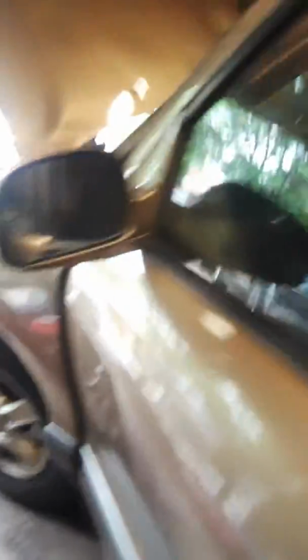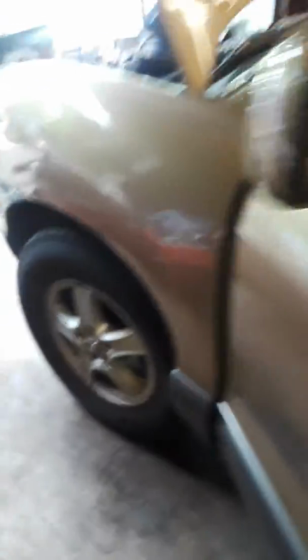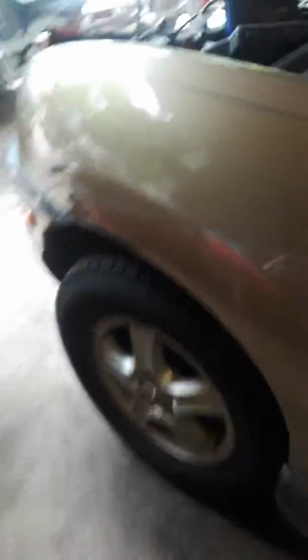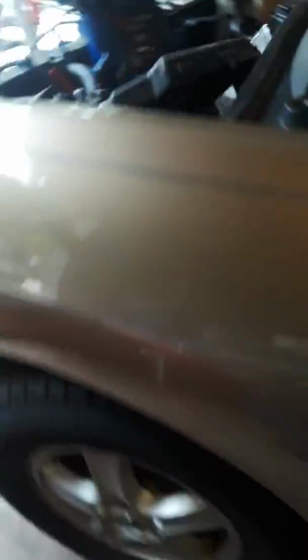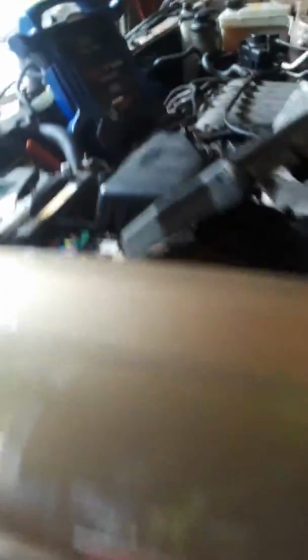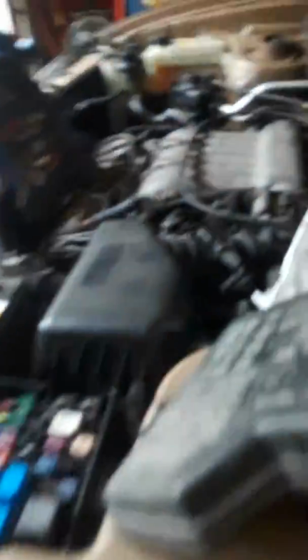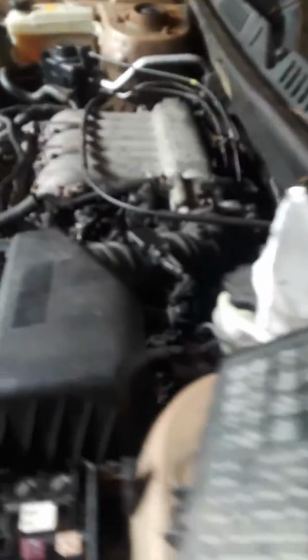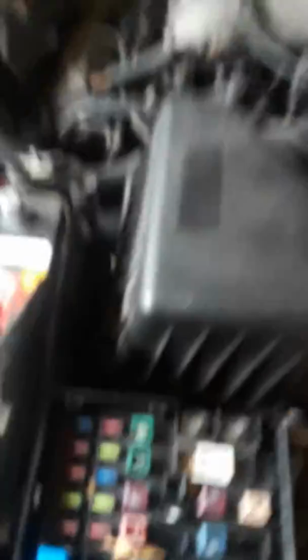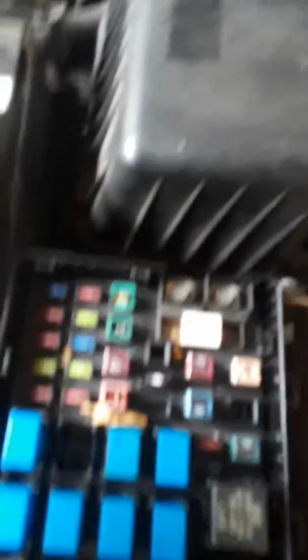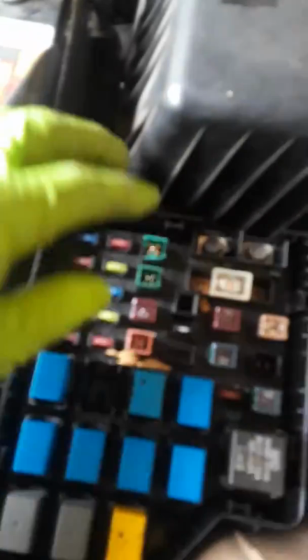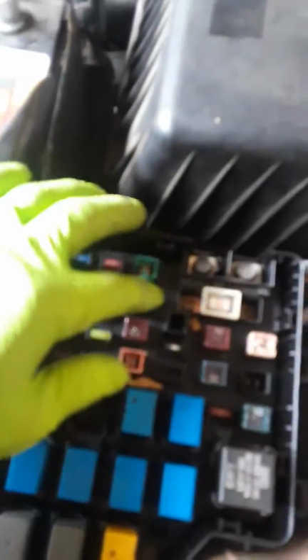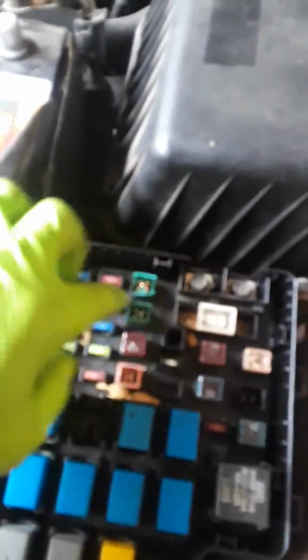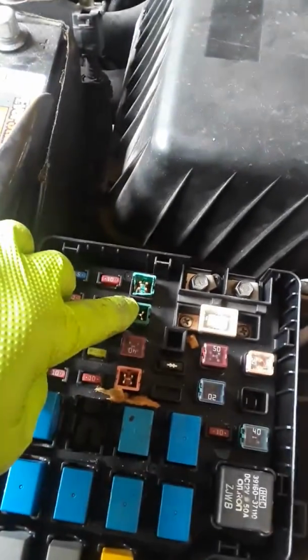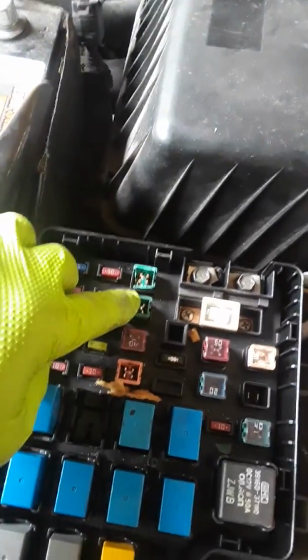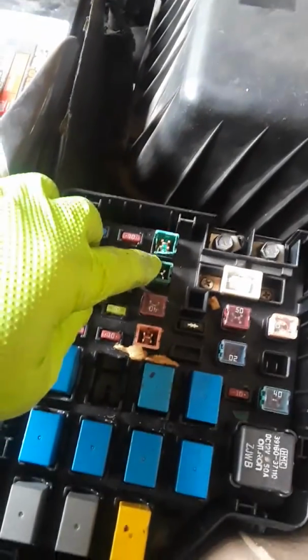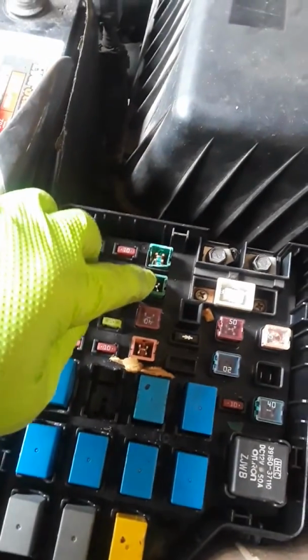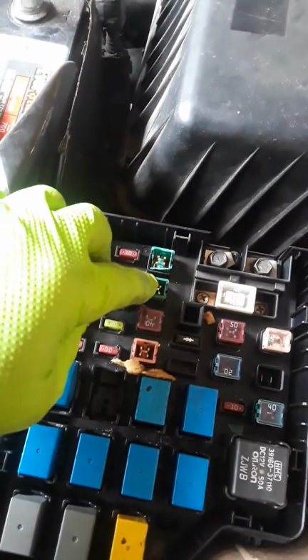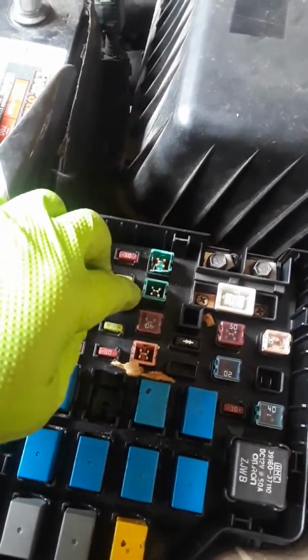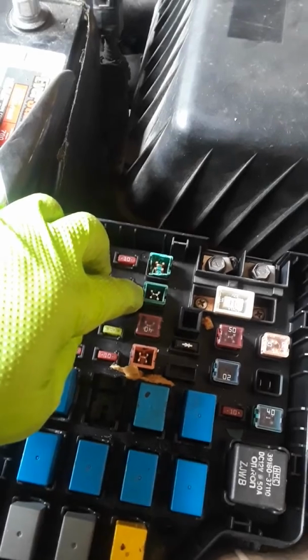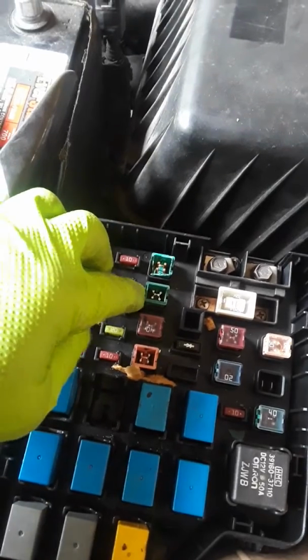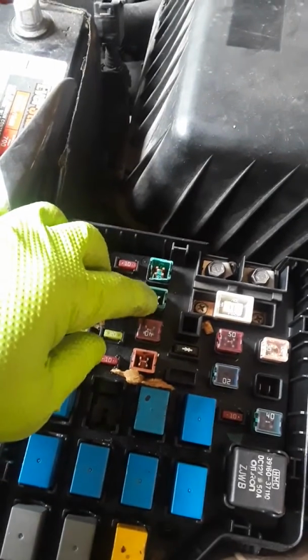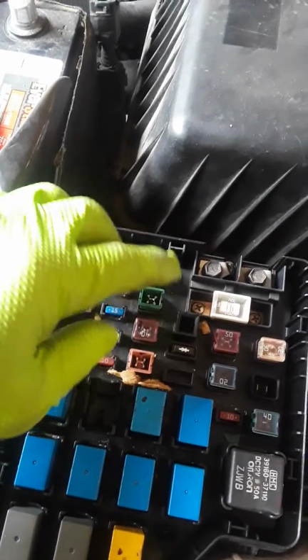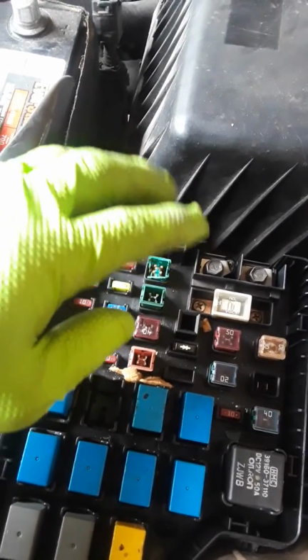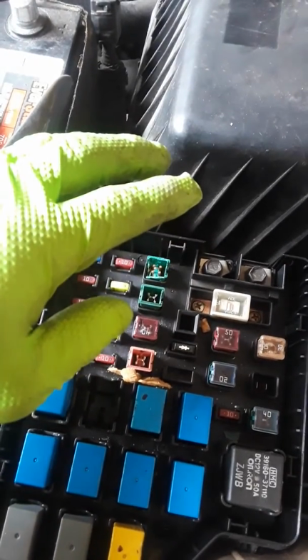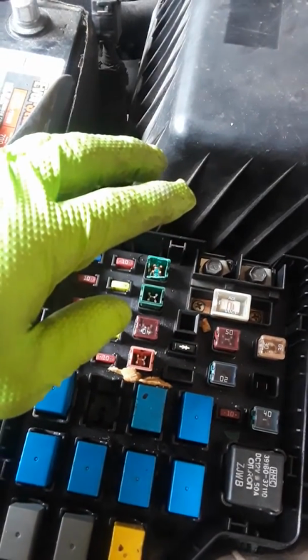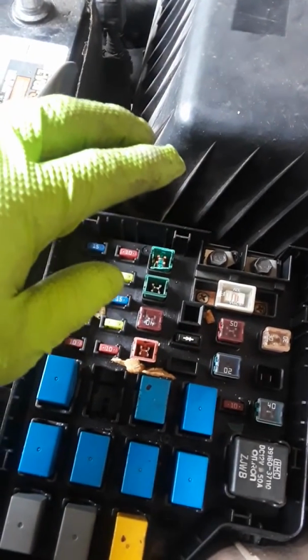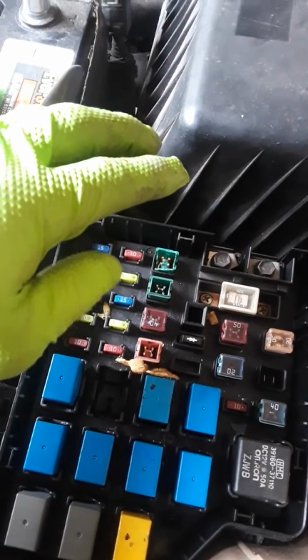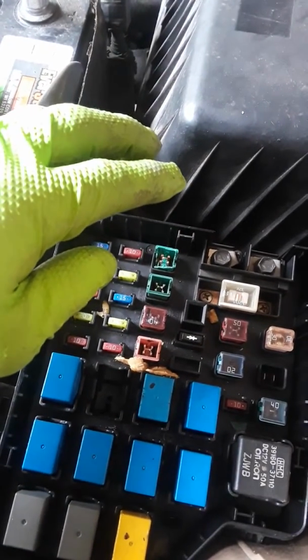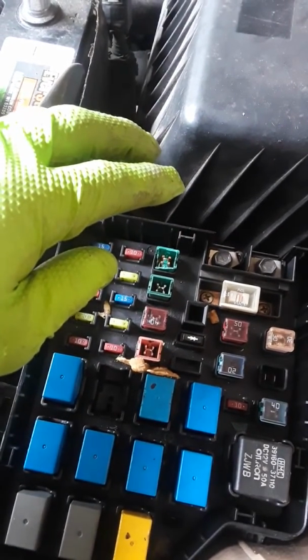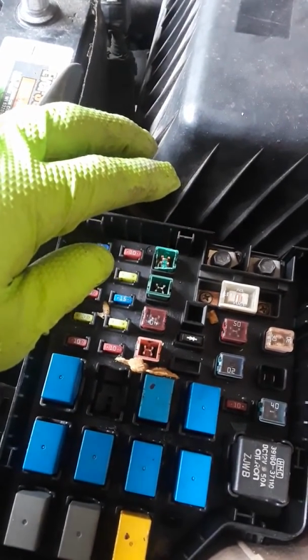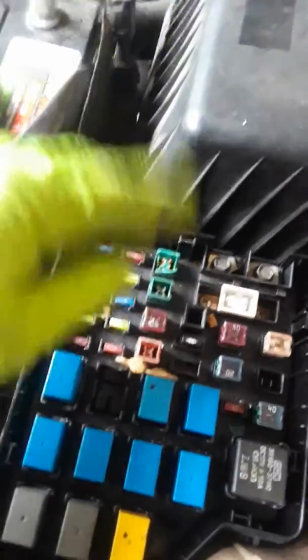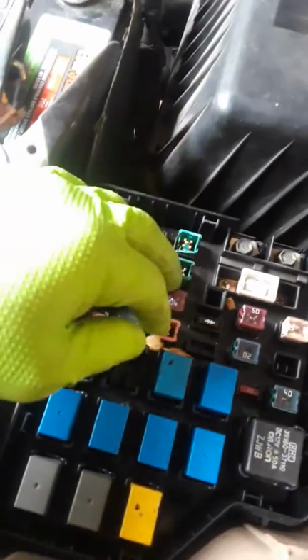There is a relay for the power windows, which is — I believe it's this one. So if you find that that one is not blown or nothing like that, then you go into your next step.